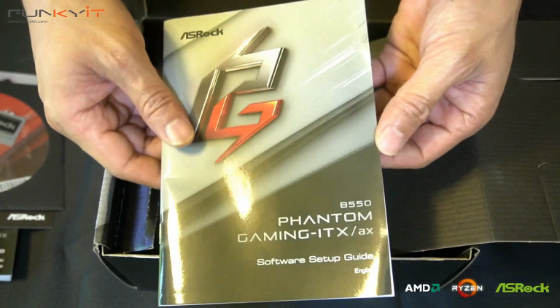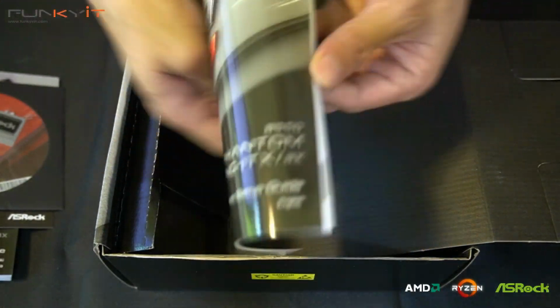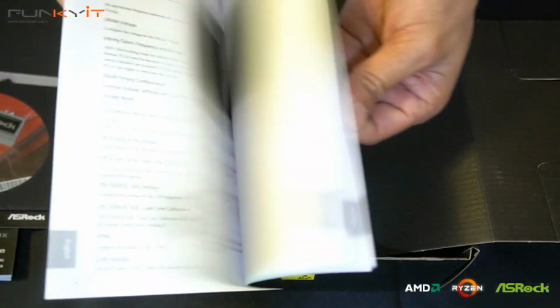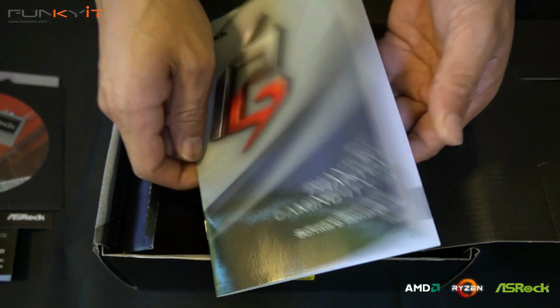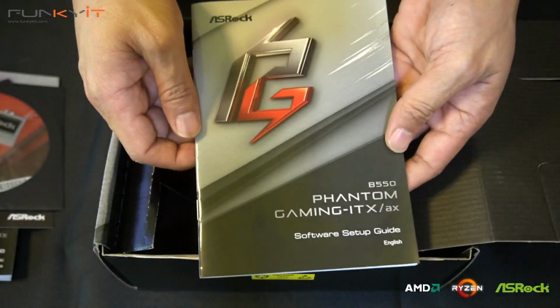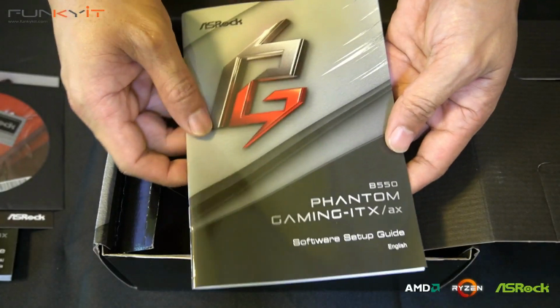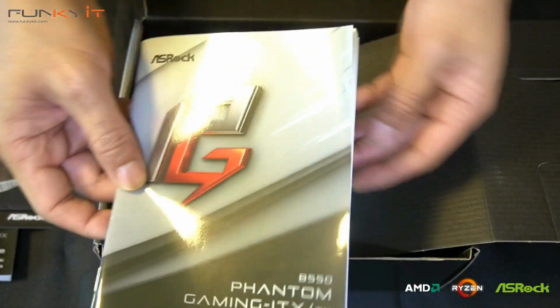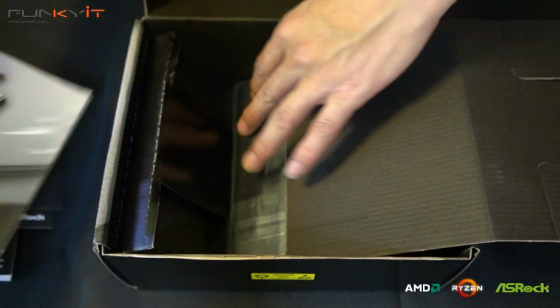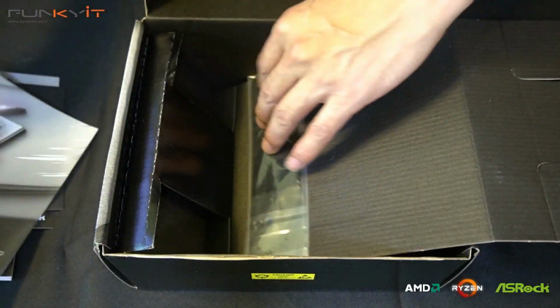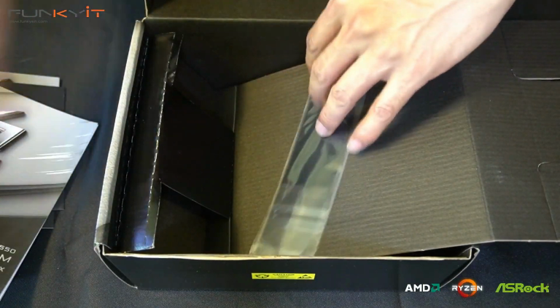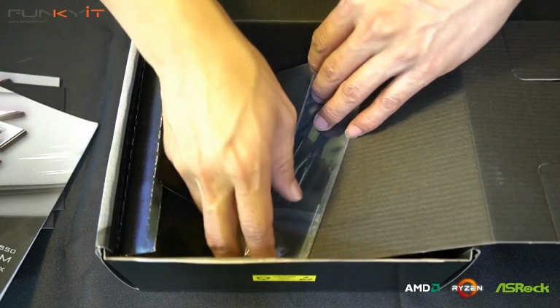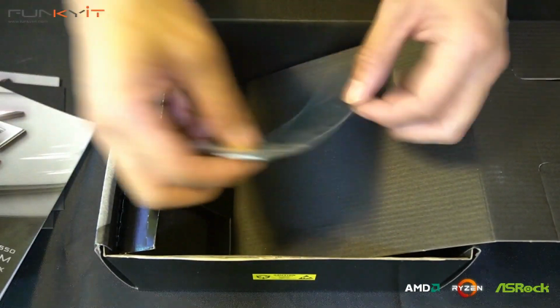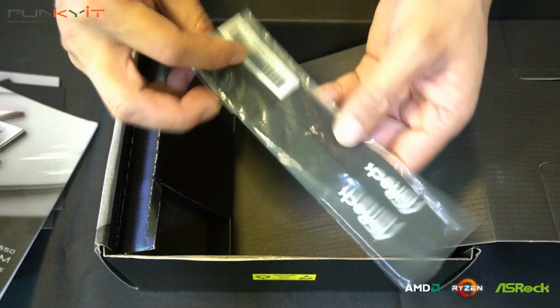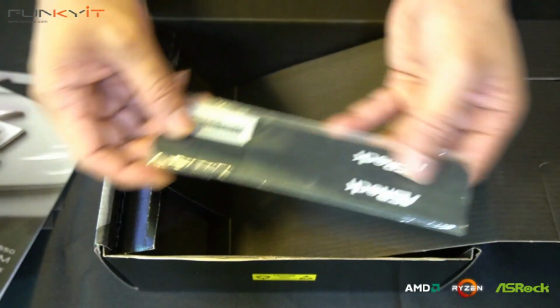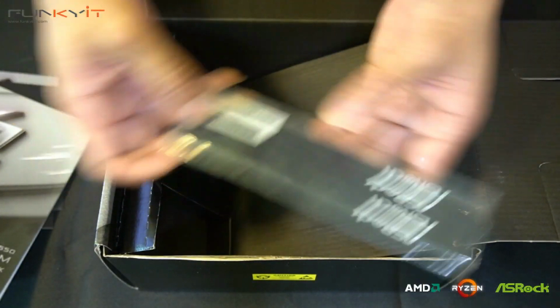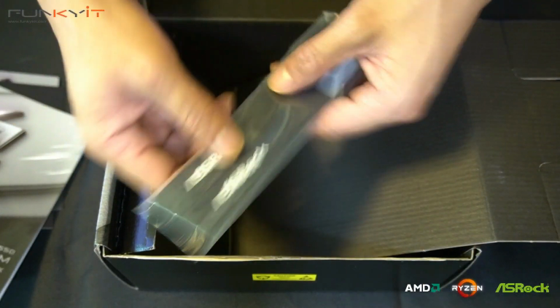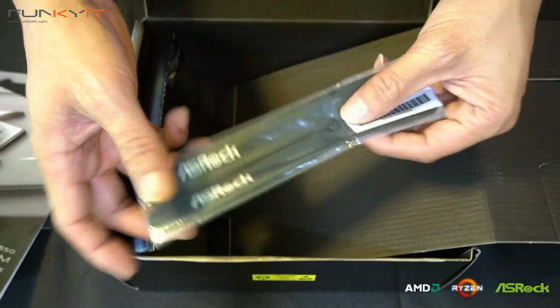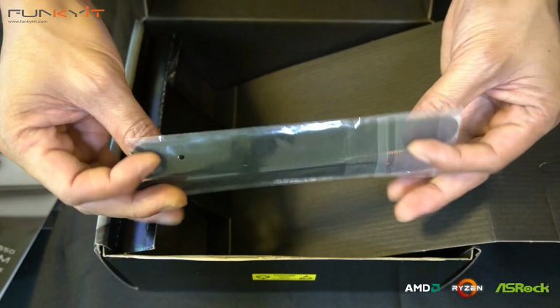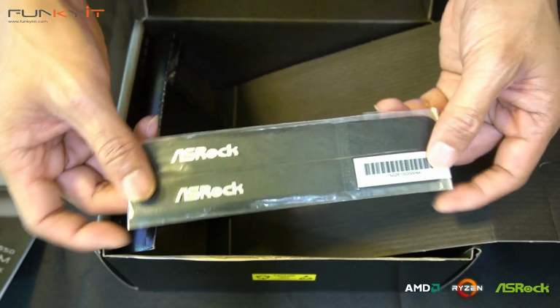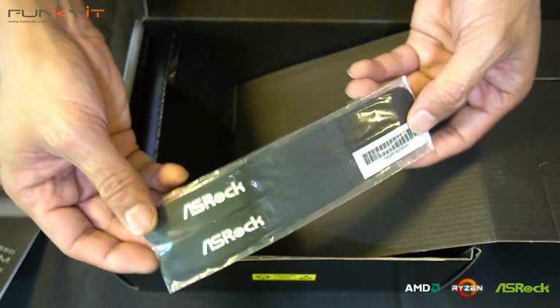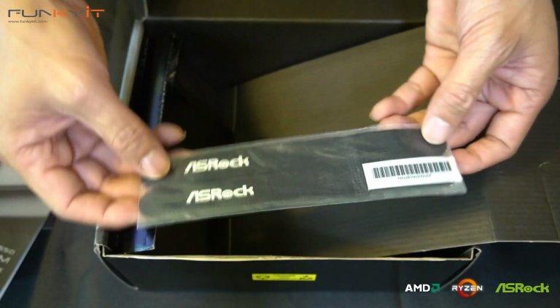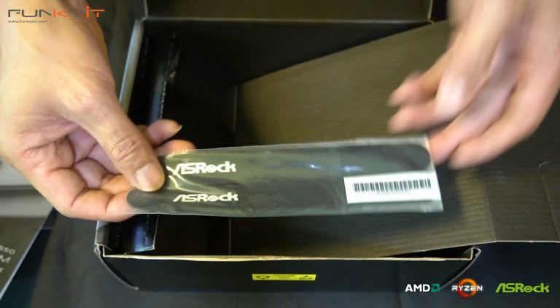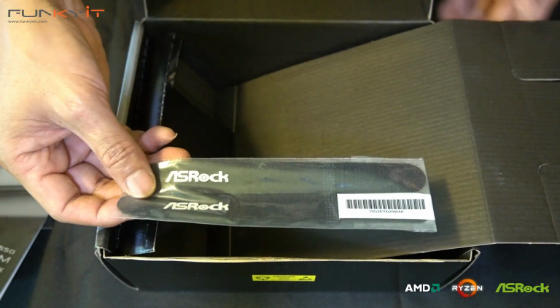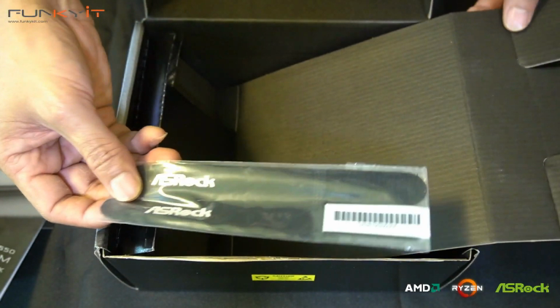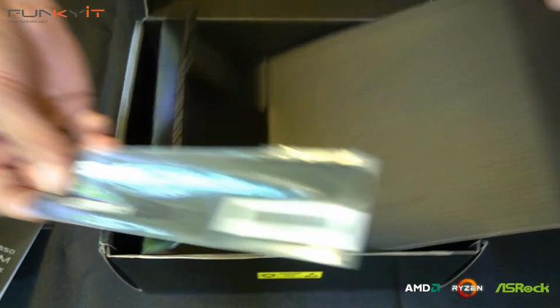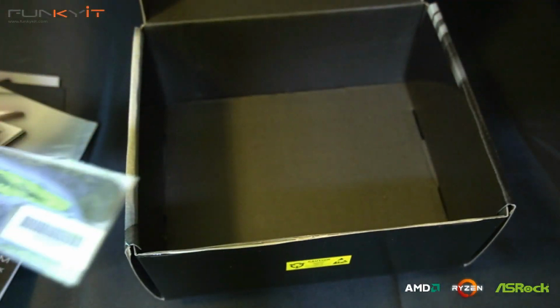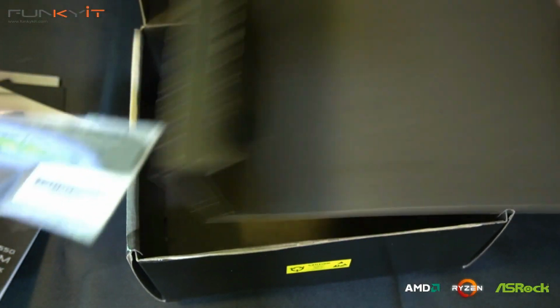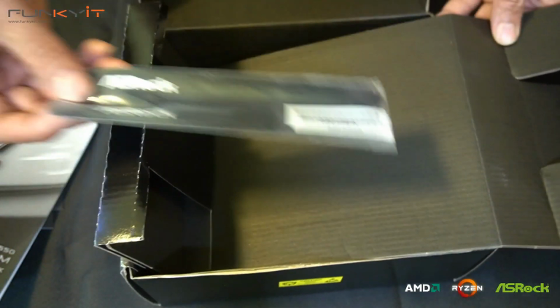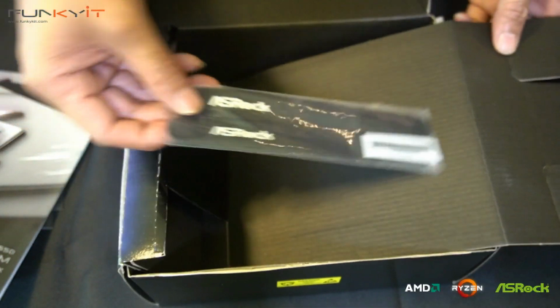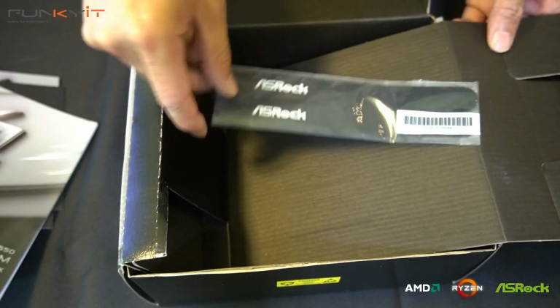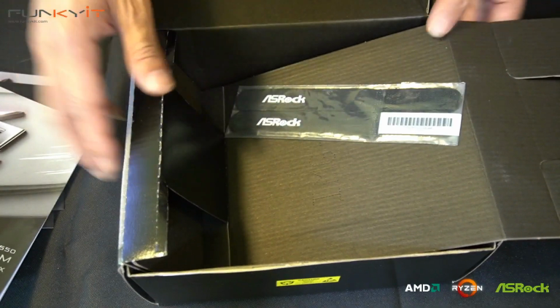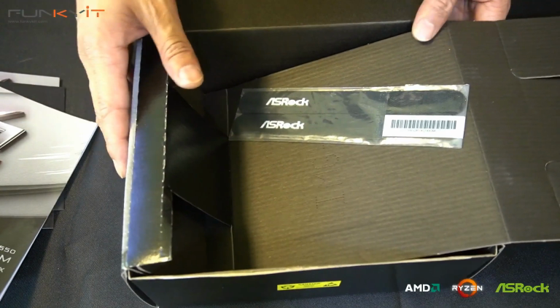We also have a Phantom Gaming postcard, the driver disc on DVD, the software setup guide, and some ASRock Velcro cable ties — very nice. And that is it. Let's have a look at the motherboard.